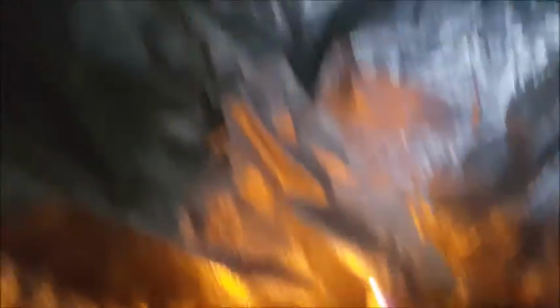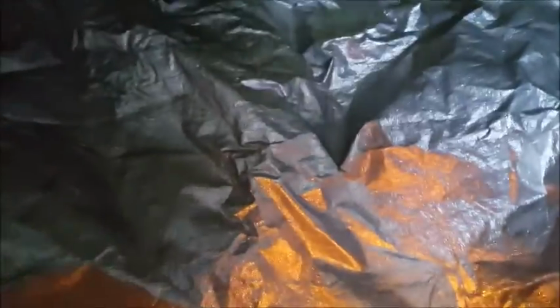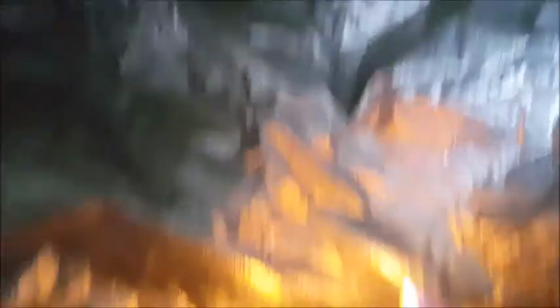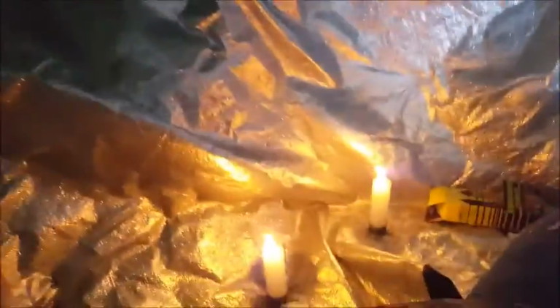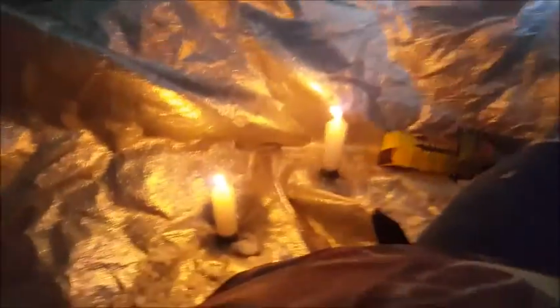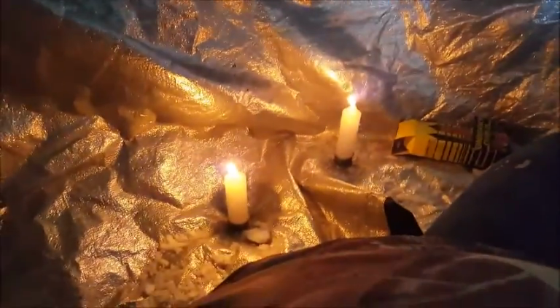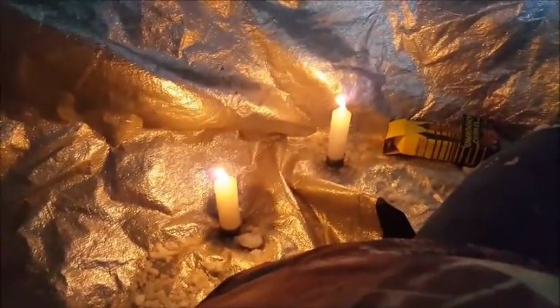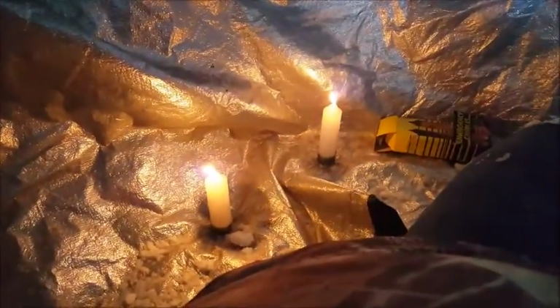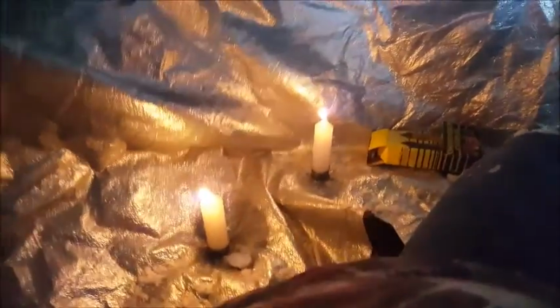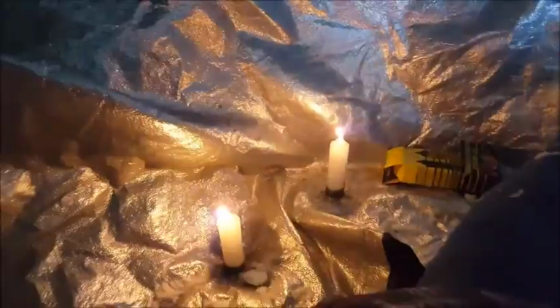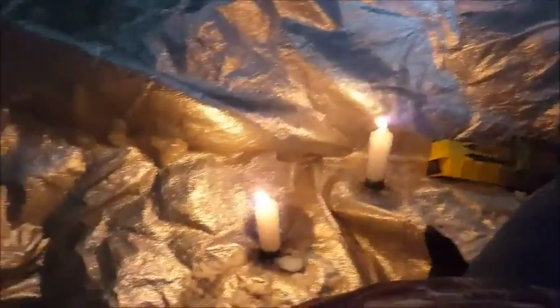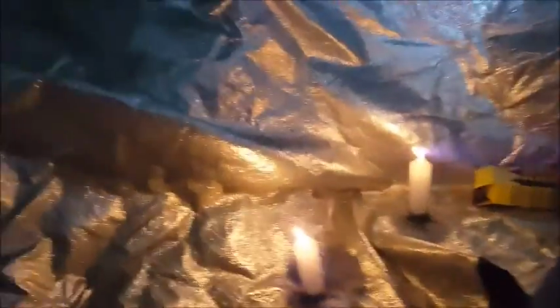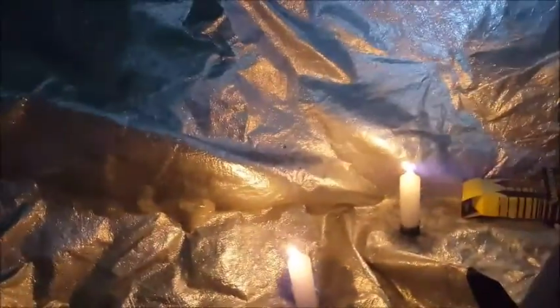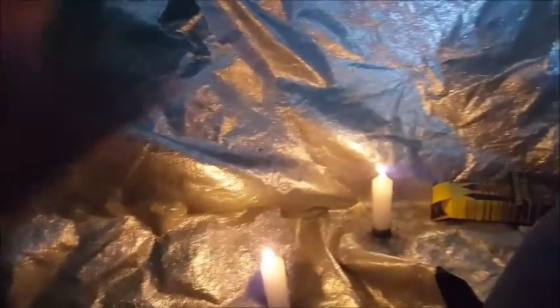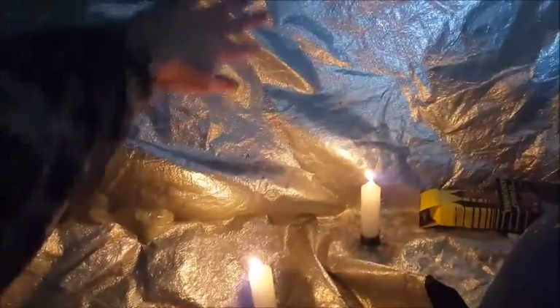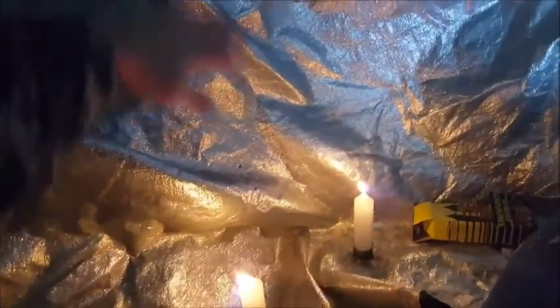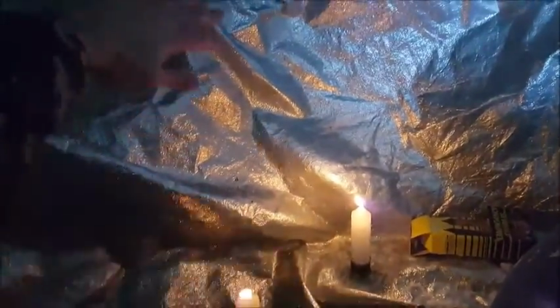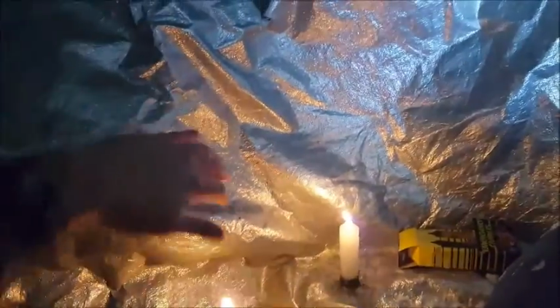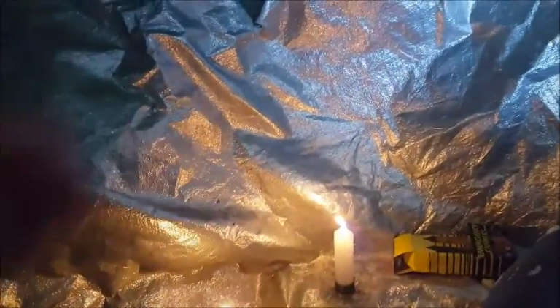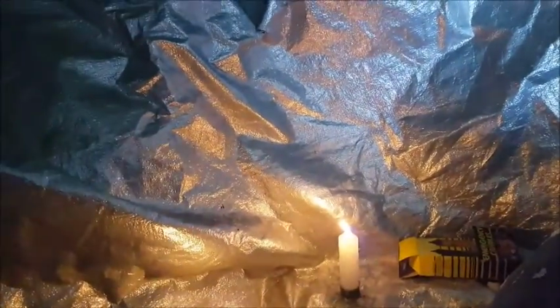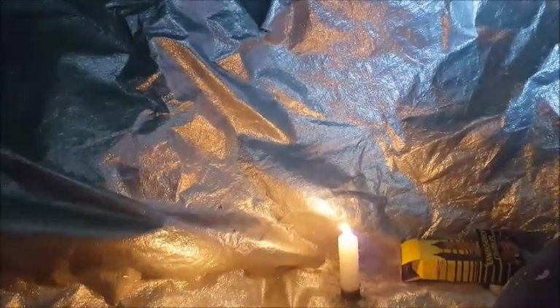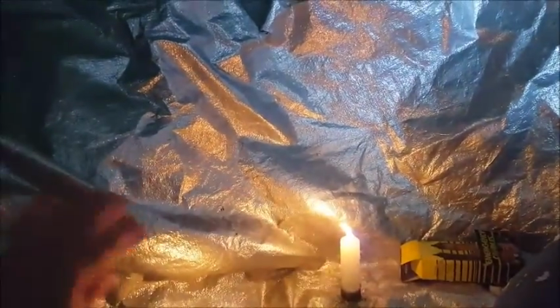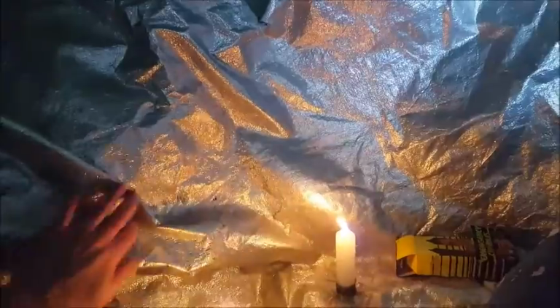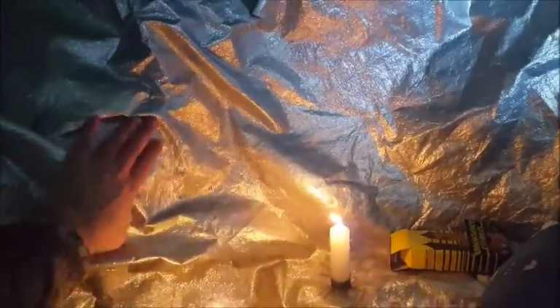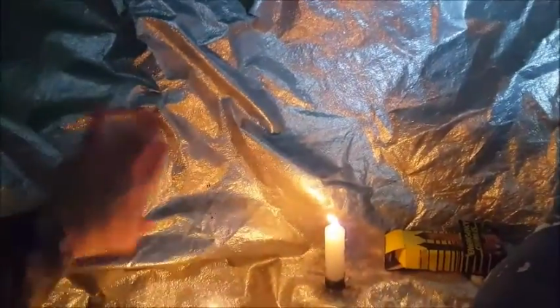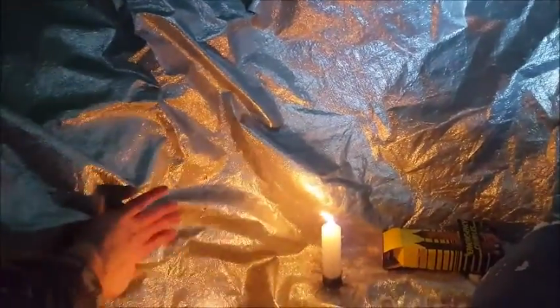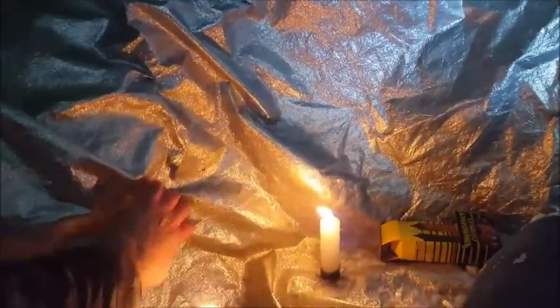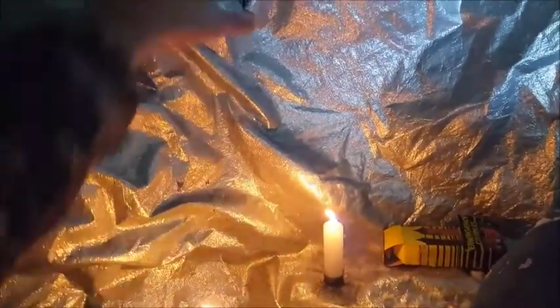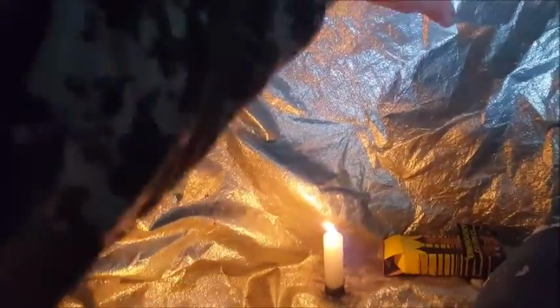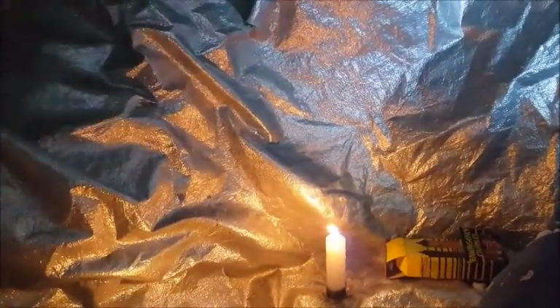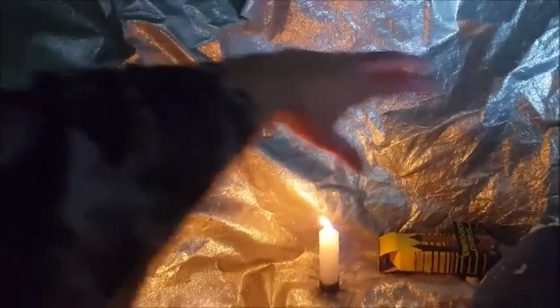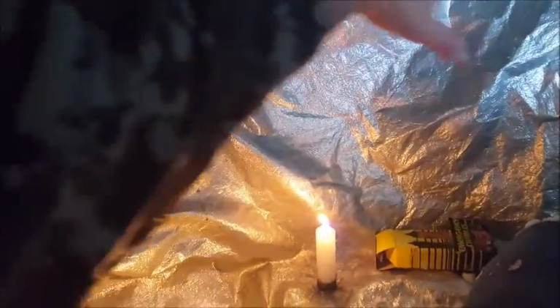I've got a reflective tarp up here and a couple of survival candles that we lit. What it's going to do is reflect off of this tarp and you'll get quite a bit of heat radiating up into this area as well.